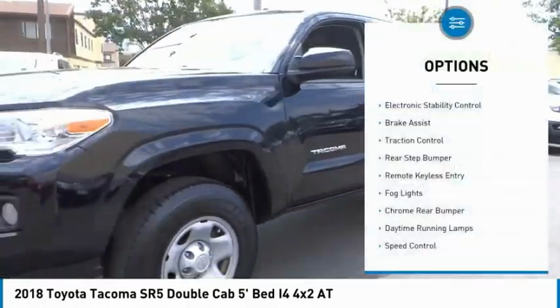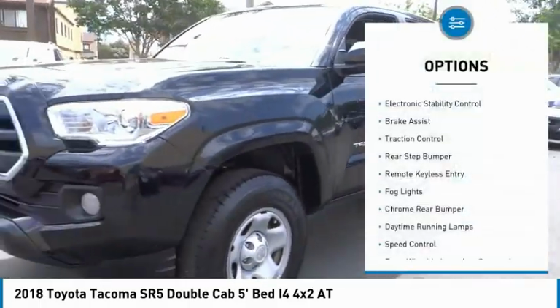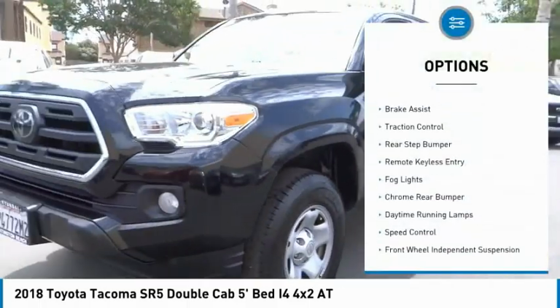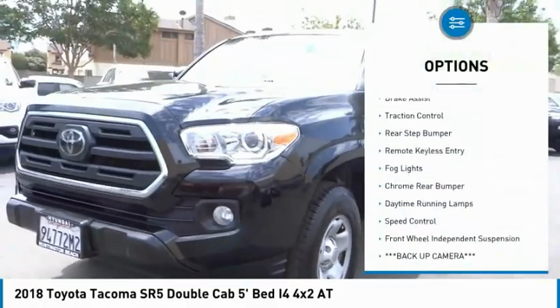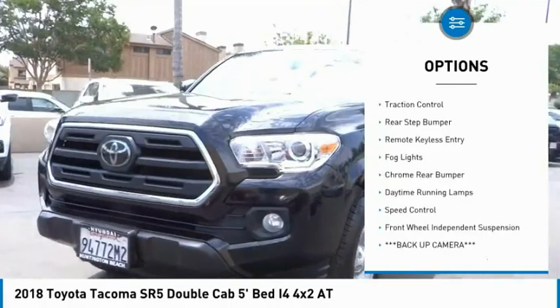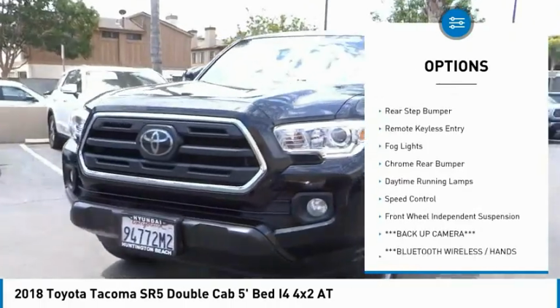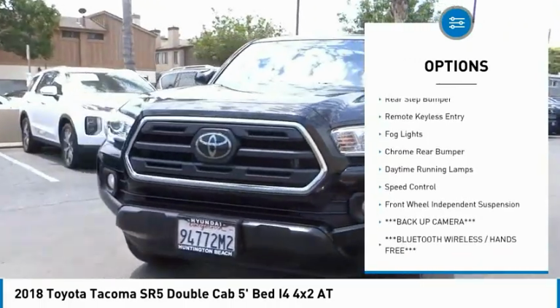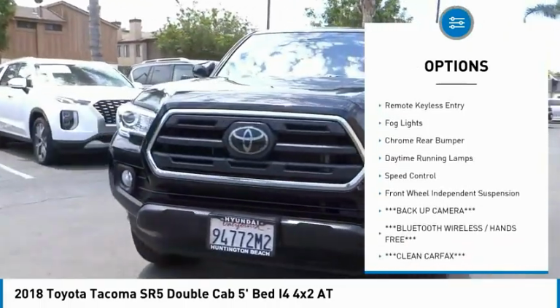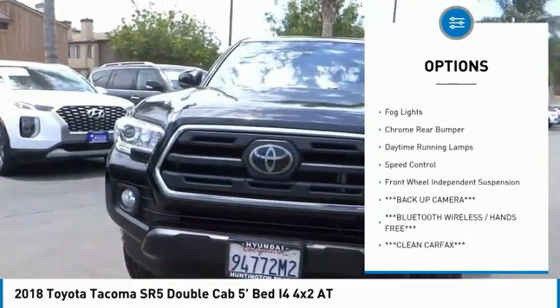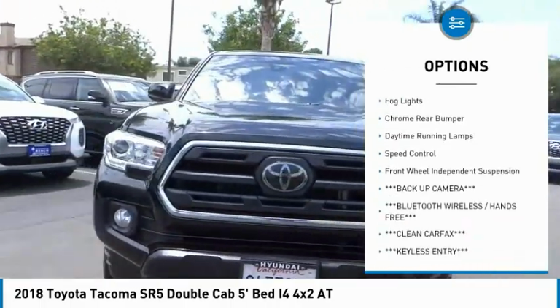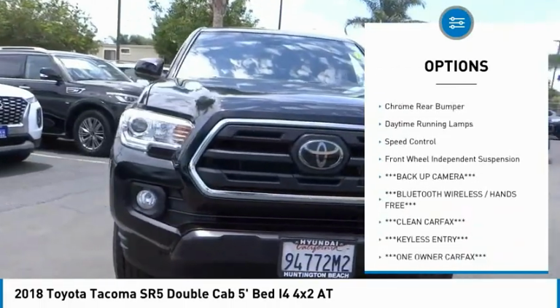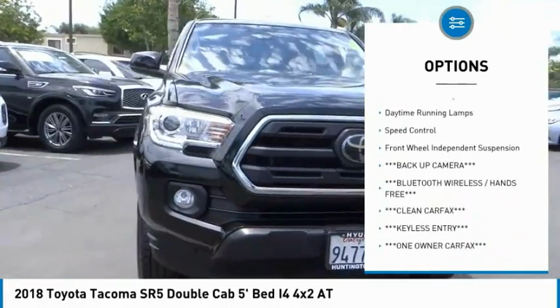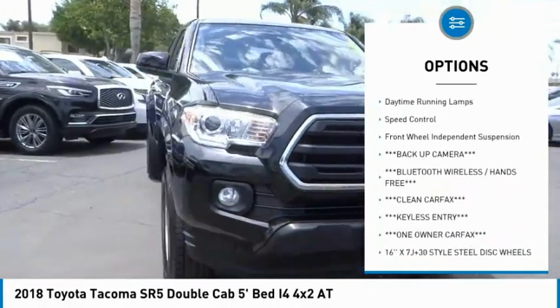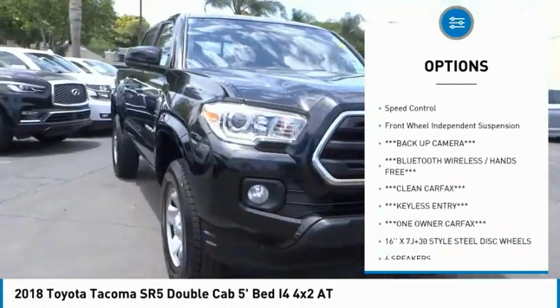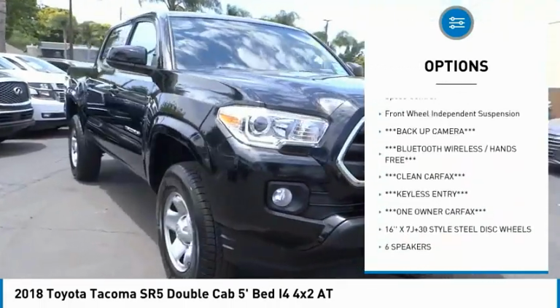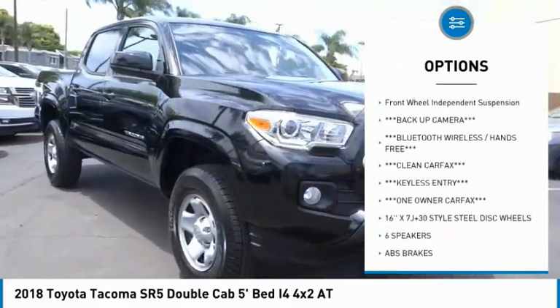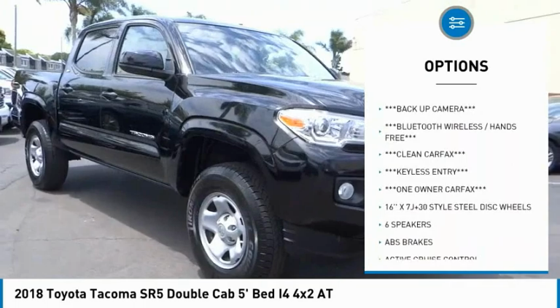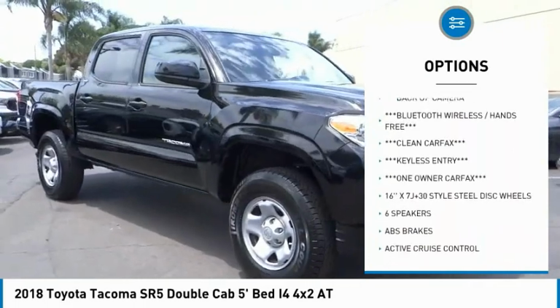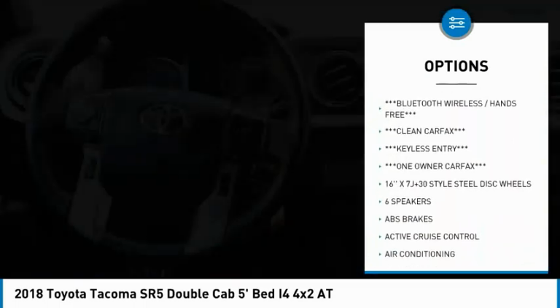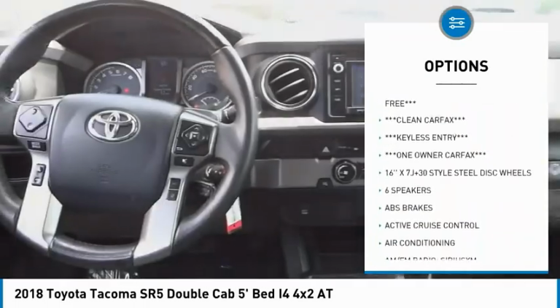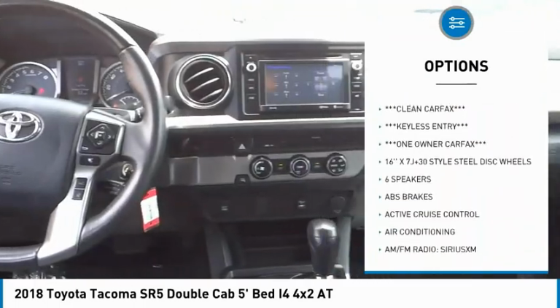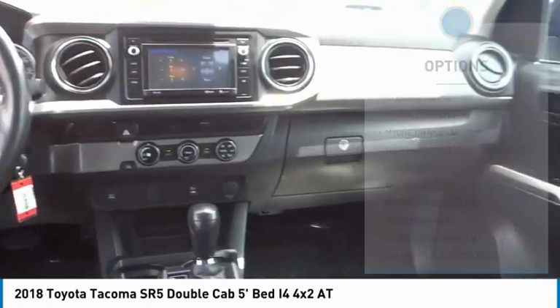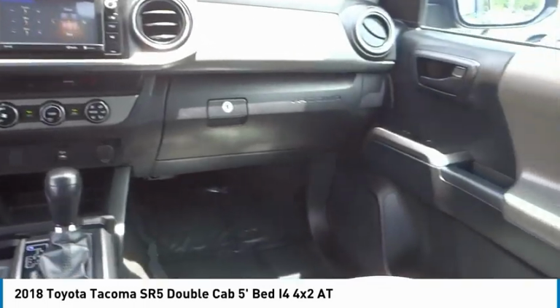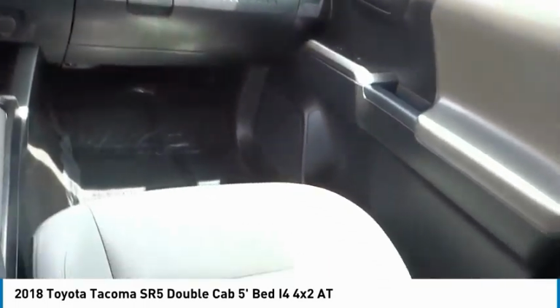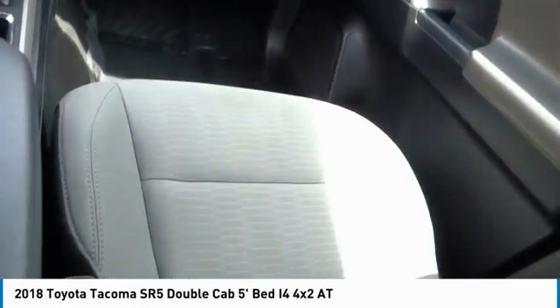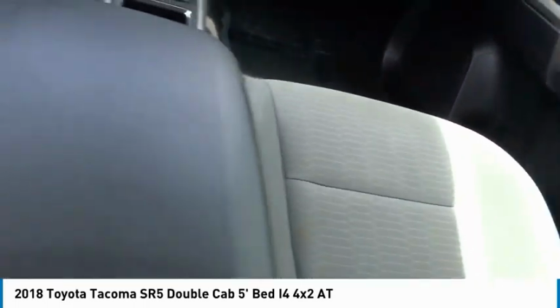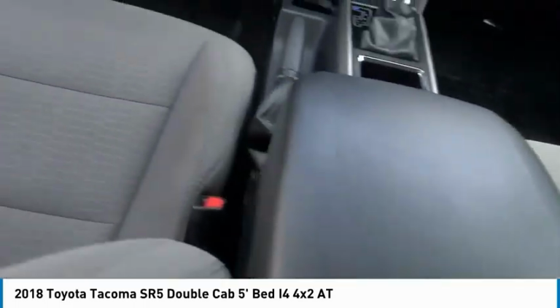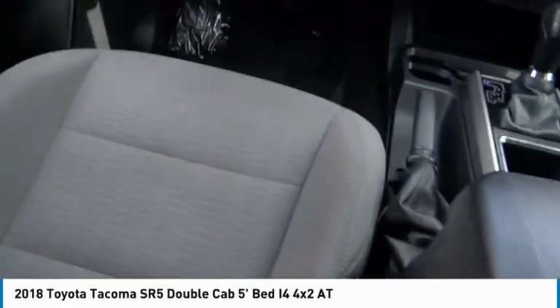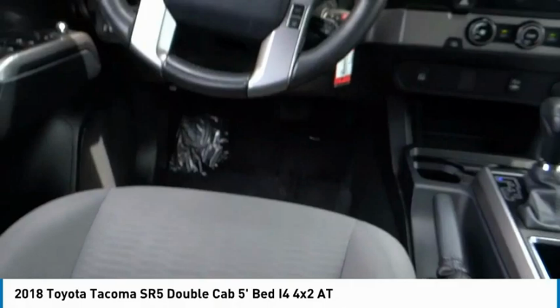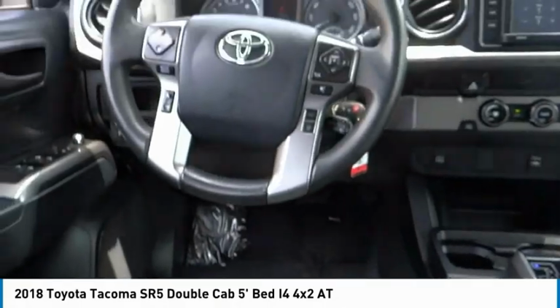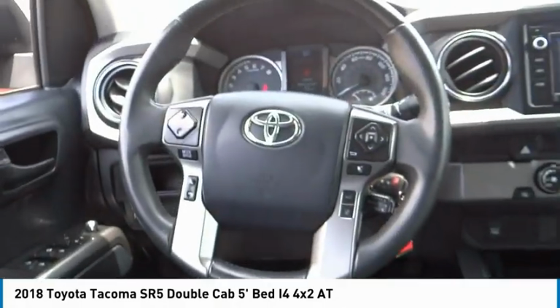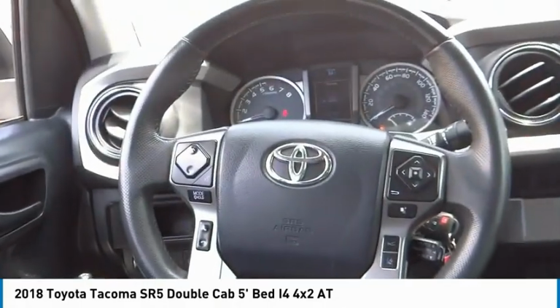Electronic stability control, brake assist, traction control, rear step bumper, remote keyless entry, fog lights, chrome rear bumper, daytime running lamps, speed control, front wheel independent suspension.